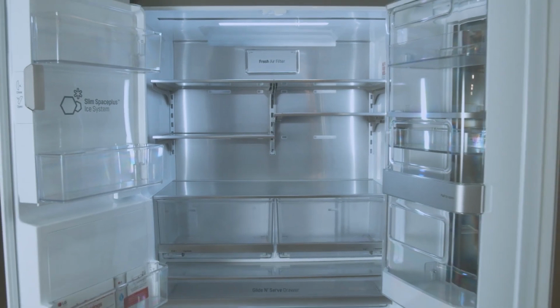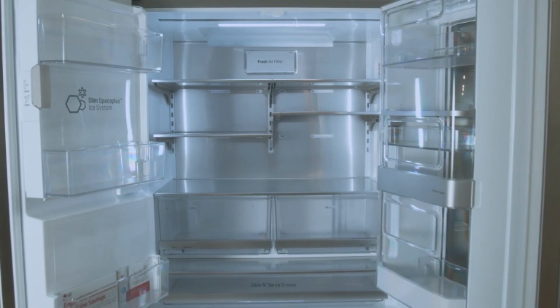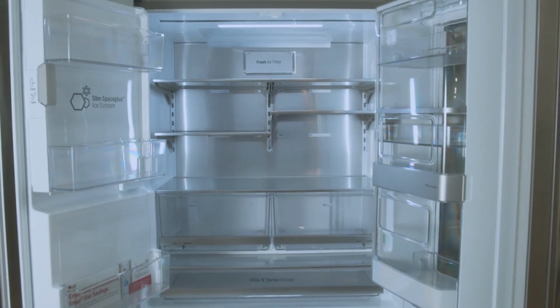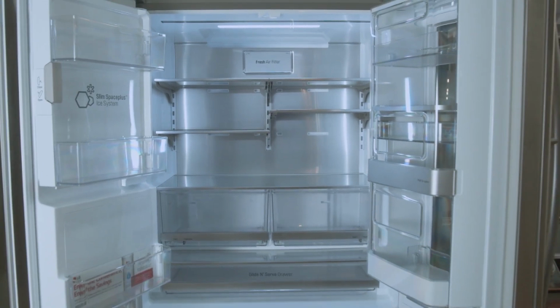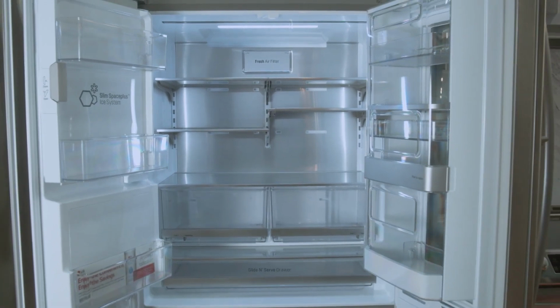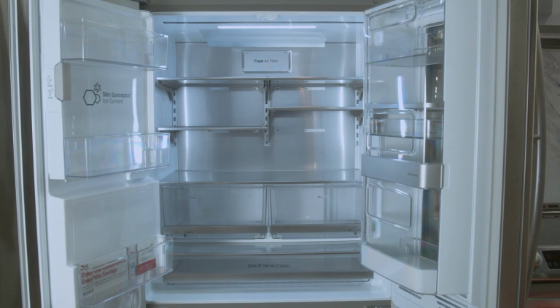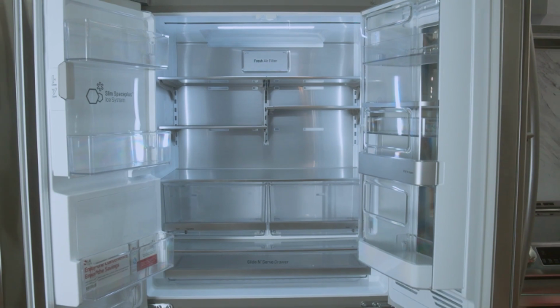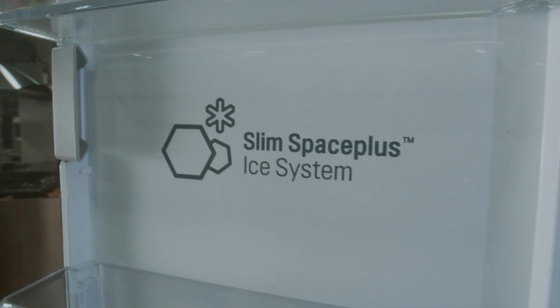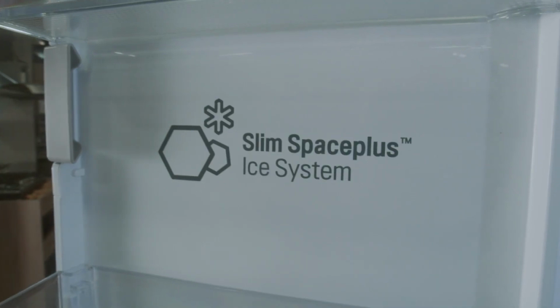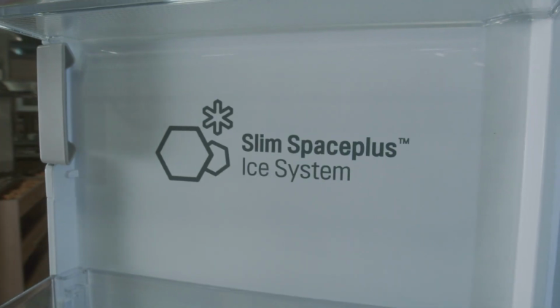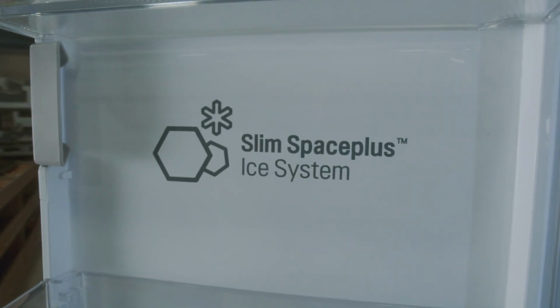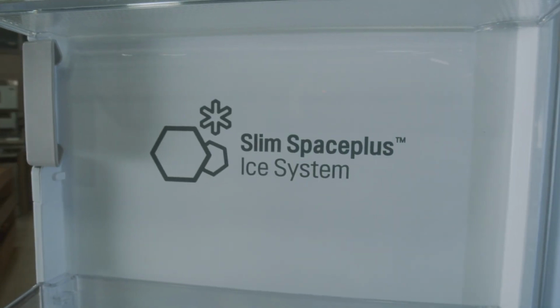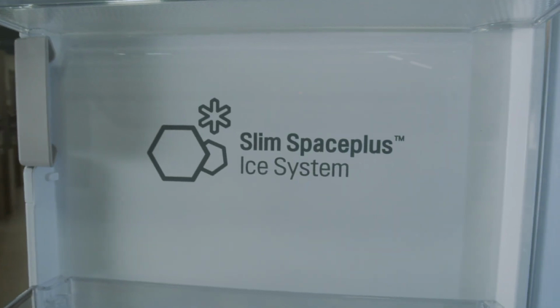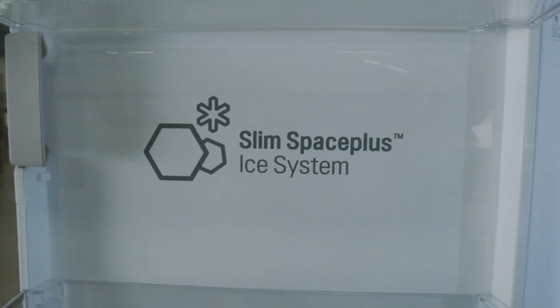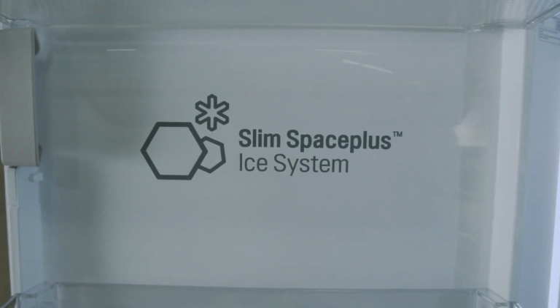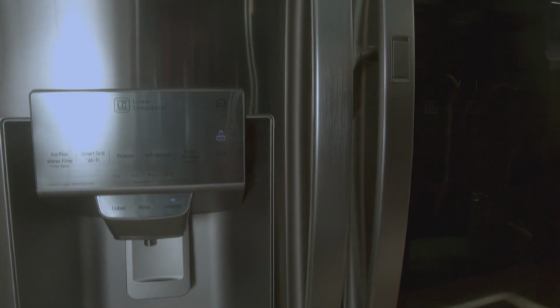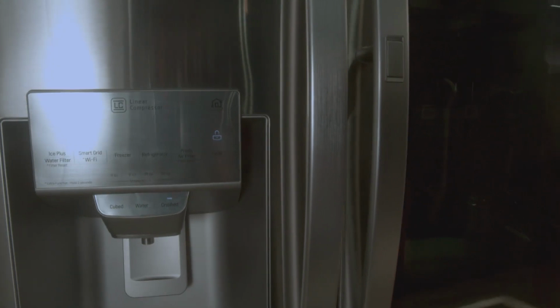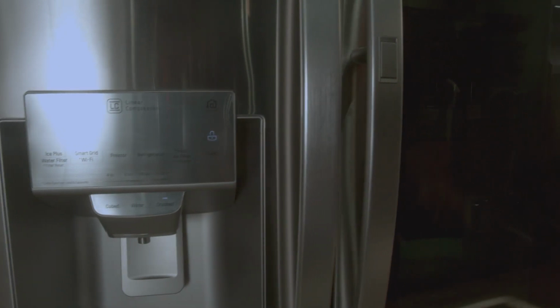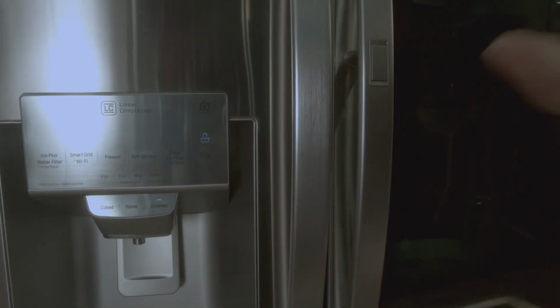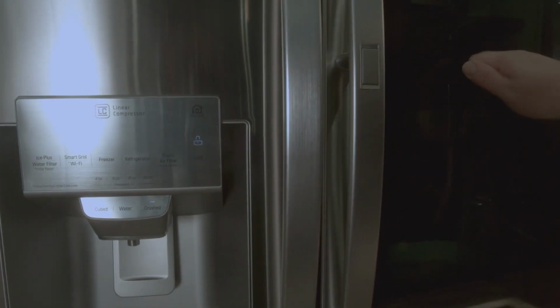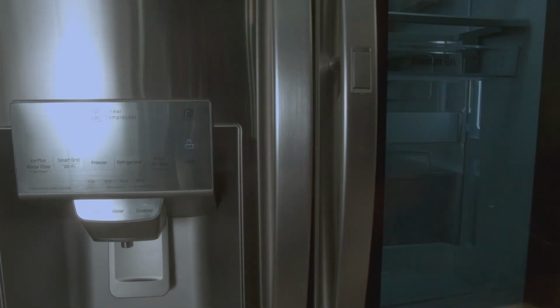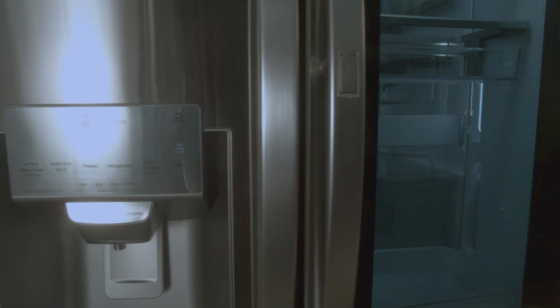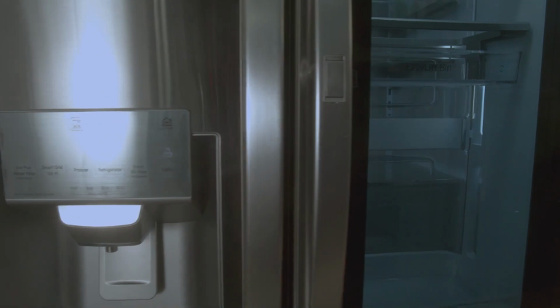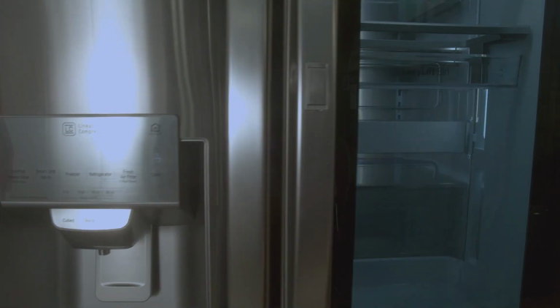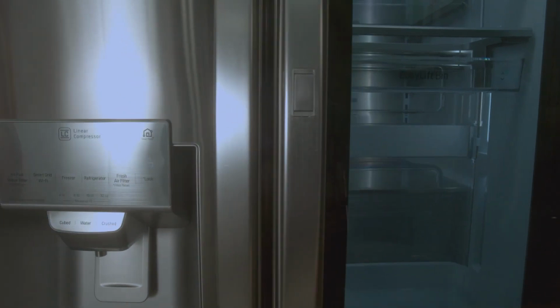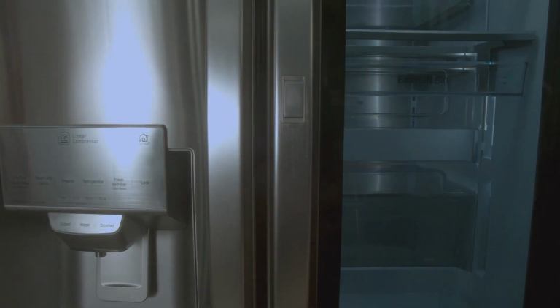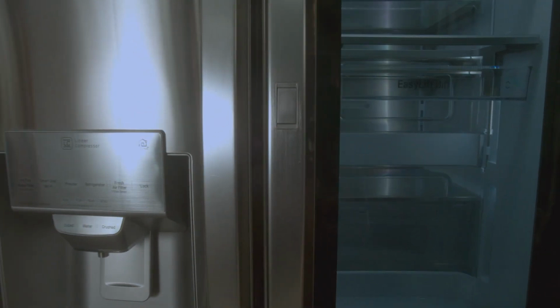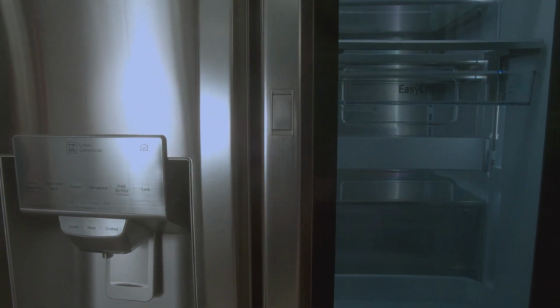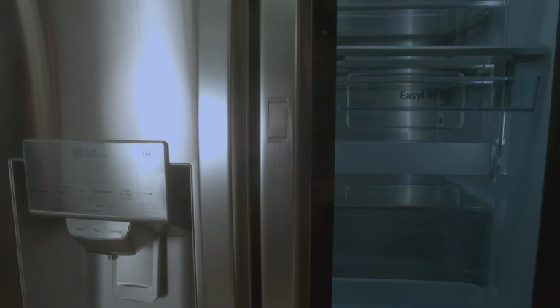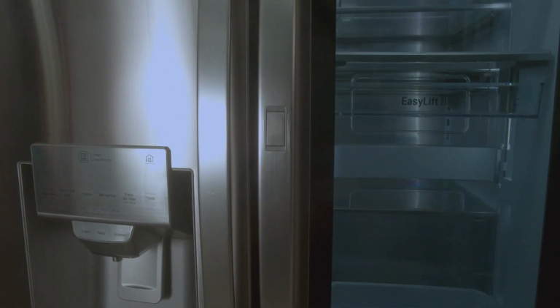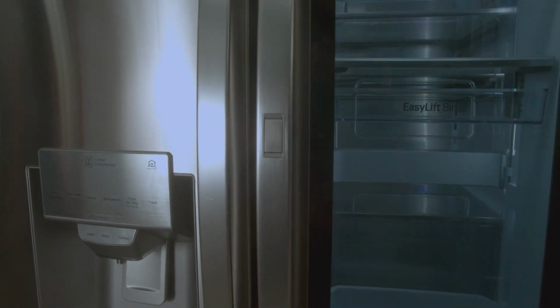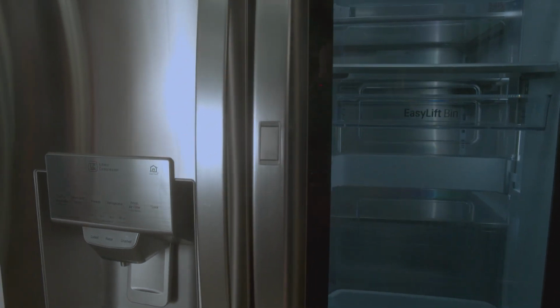The slim space plus ice system gives you more usable space in the refrigerator, while the InstaView Door-in-Door allows you to see what's inside without having to open the door — with just a simple knock.